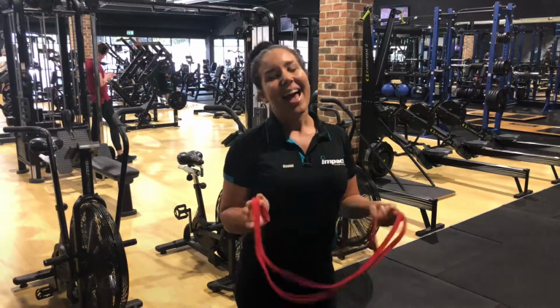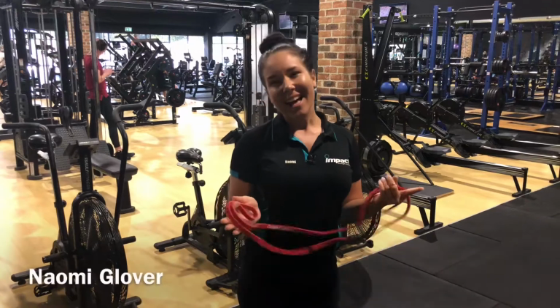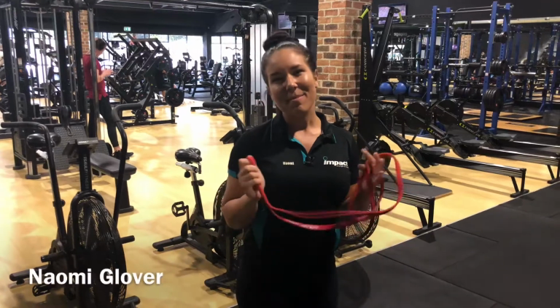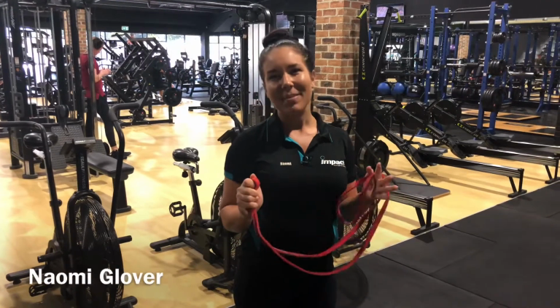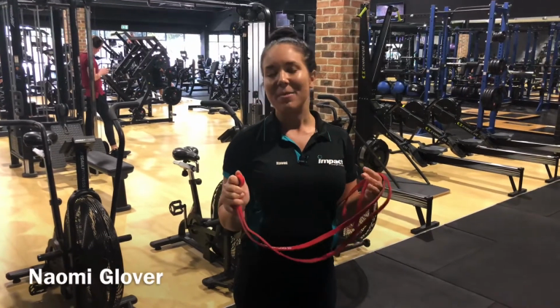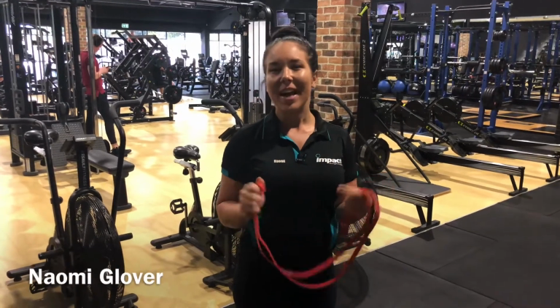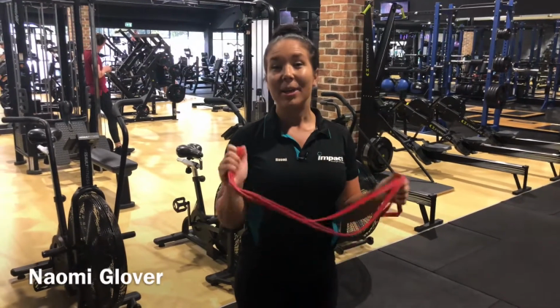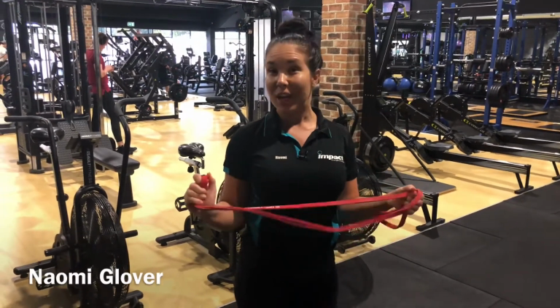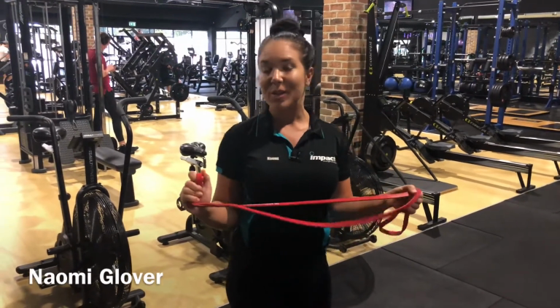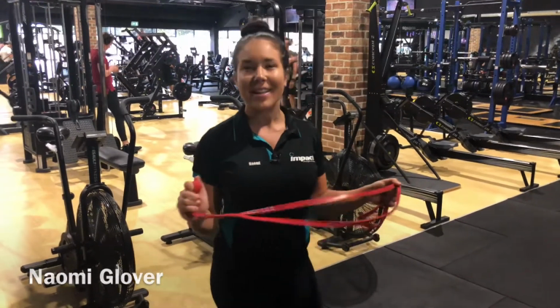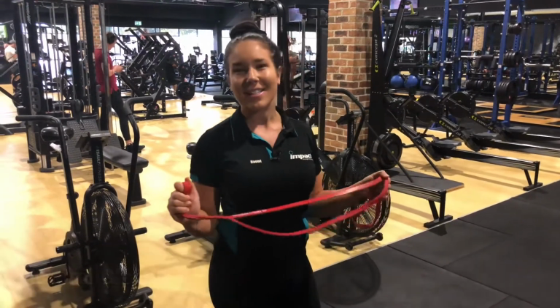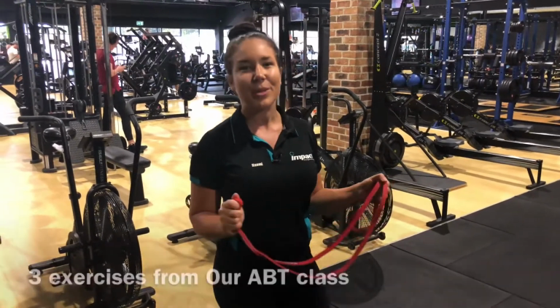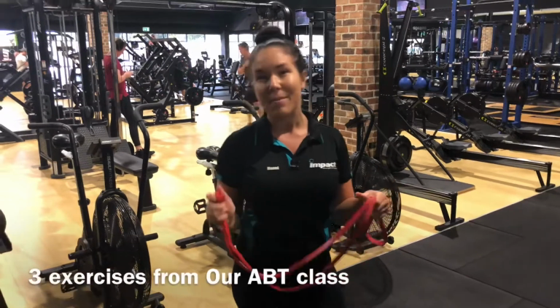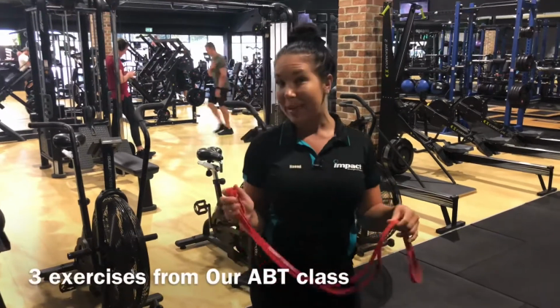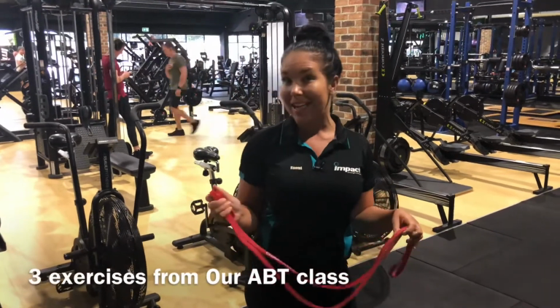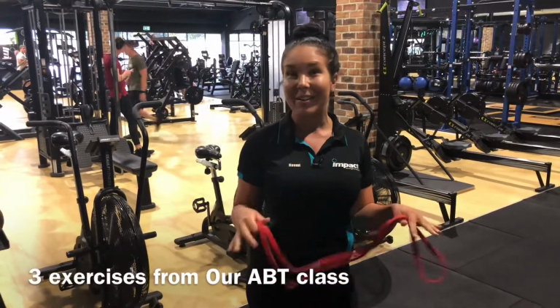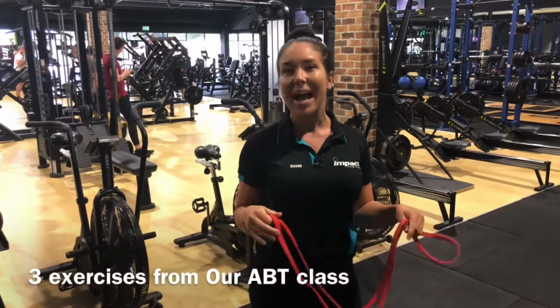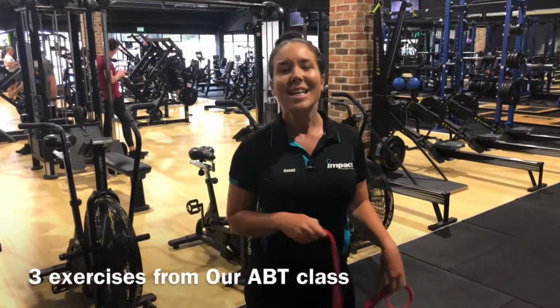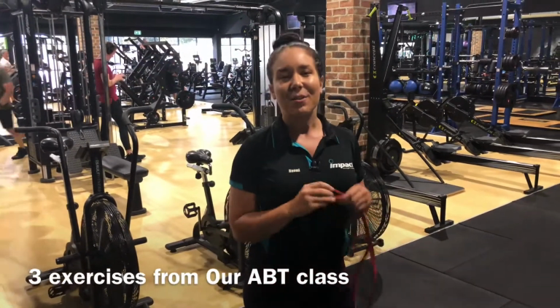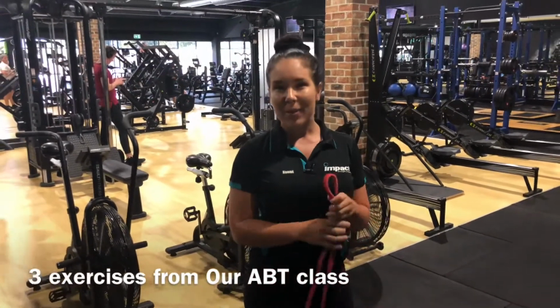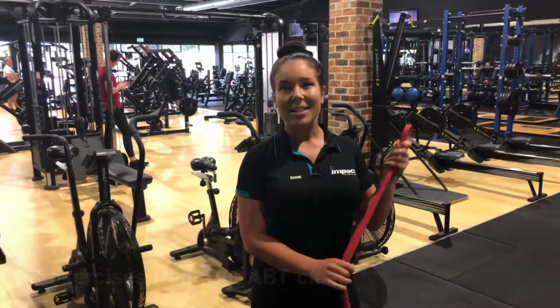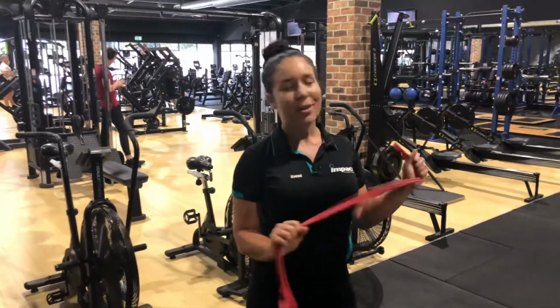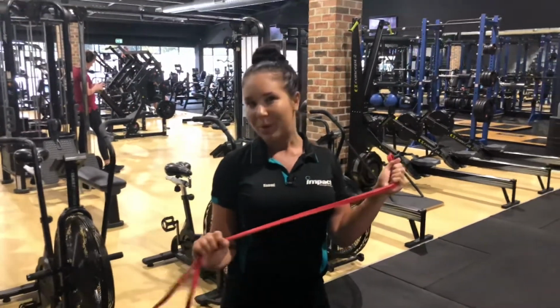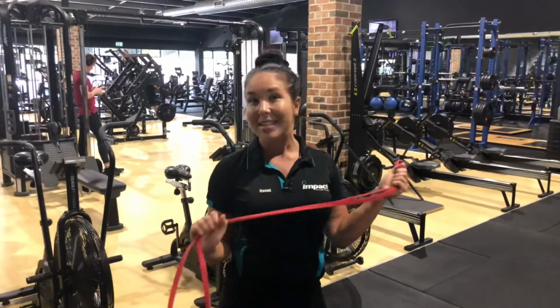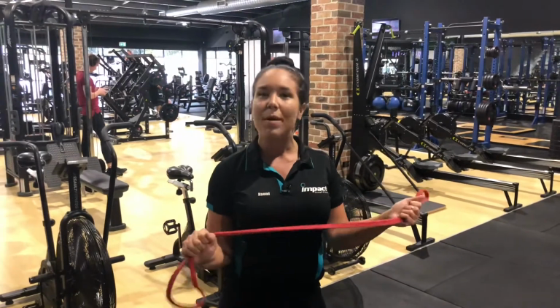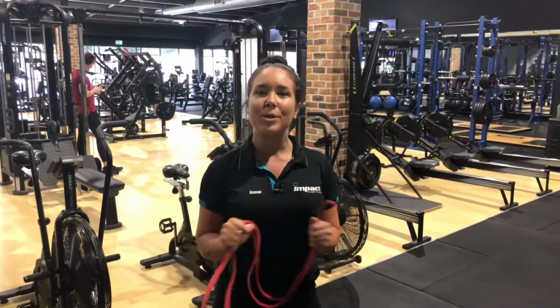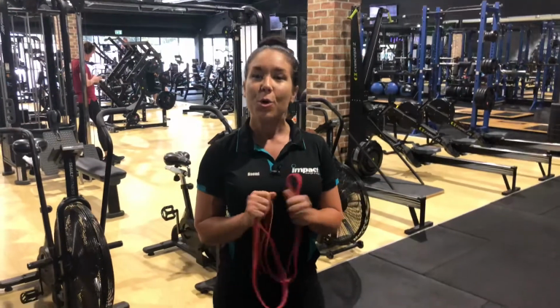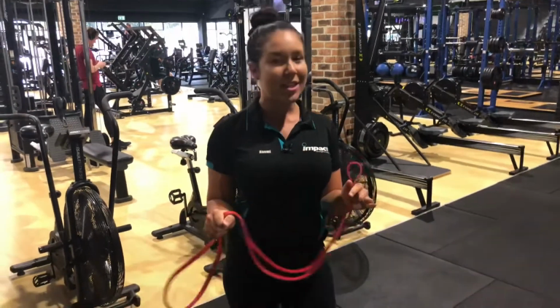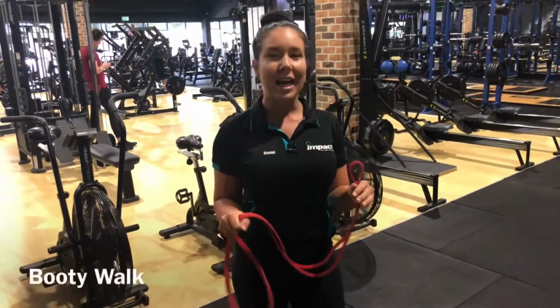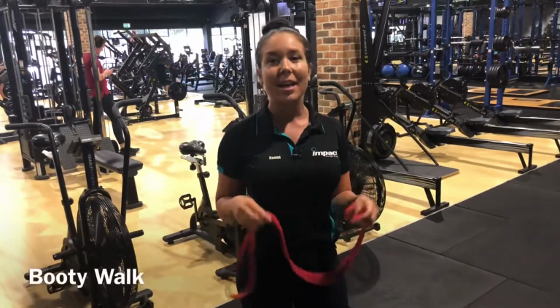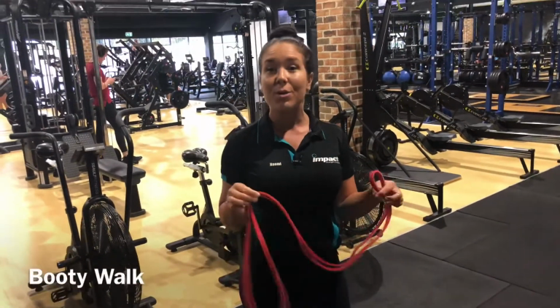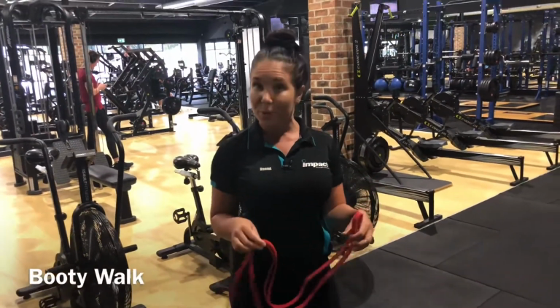Hey guys, my name is Naomi Glover and I'm going to take you guys through some exercises that we do in my ABT class here at Impact. So the first one is the most important one — it's our warm-up that we do almost every class and it's called a booty walk.